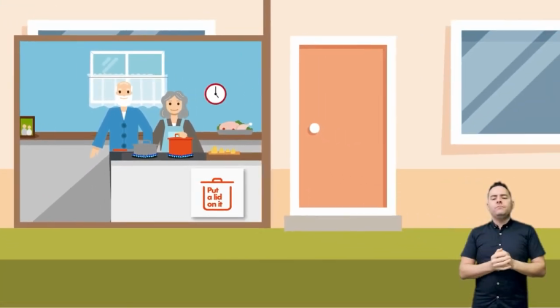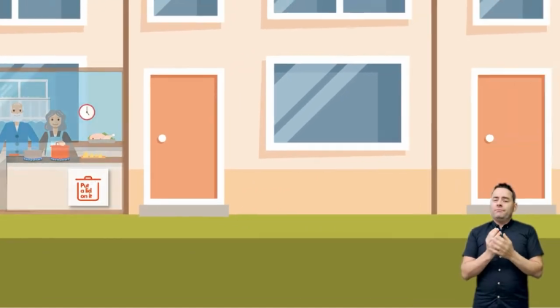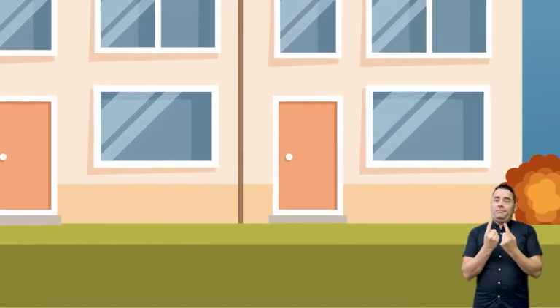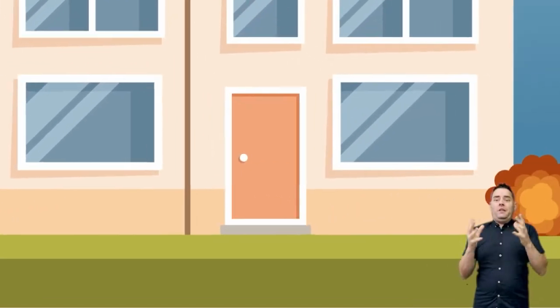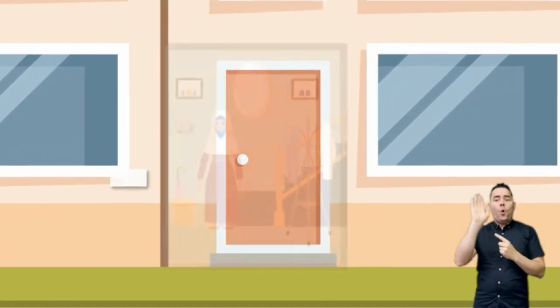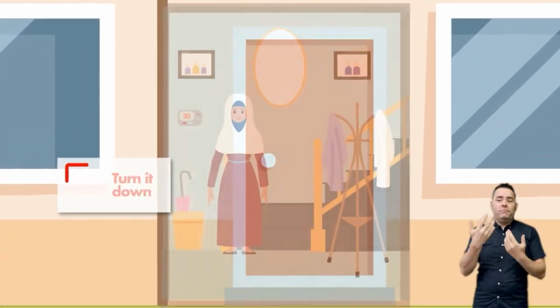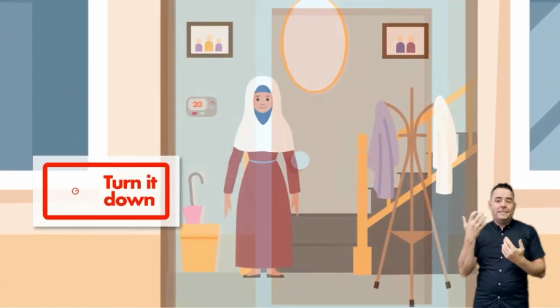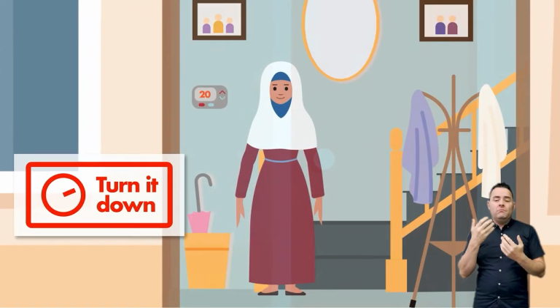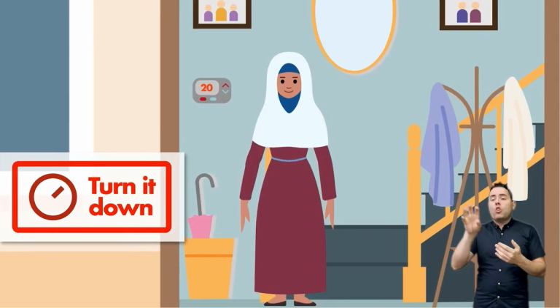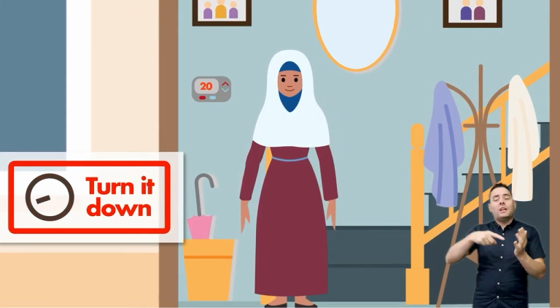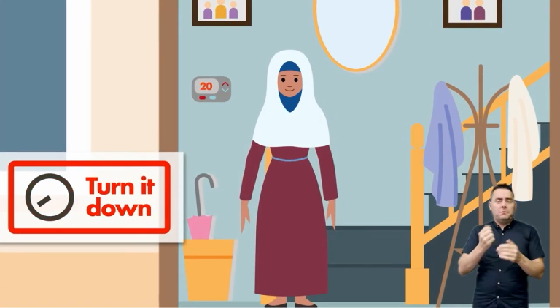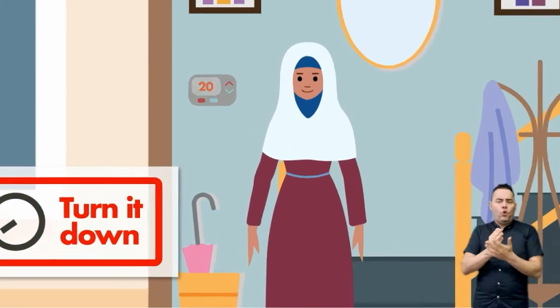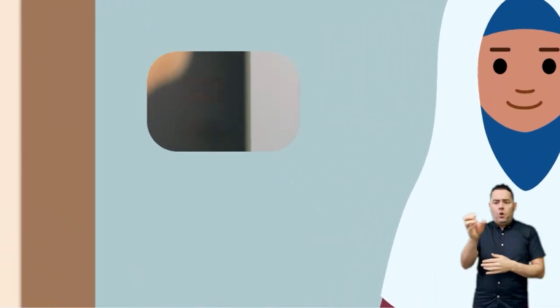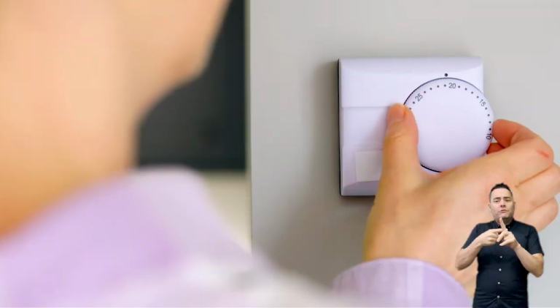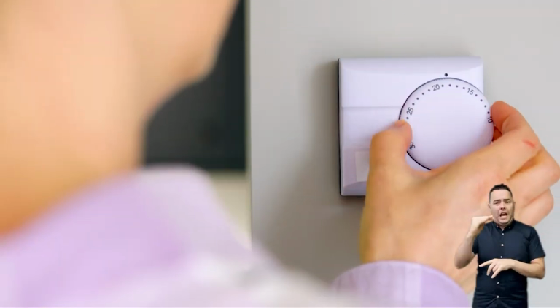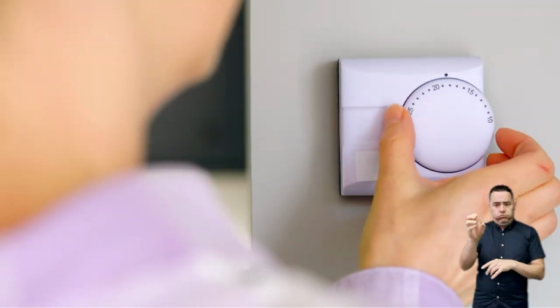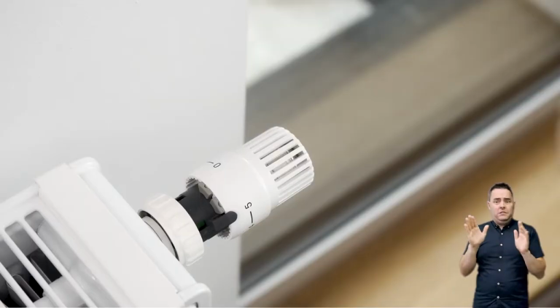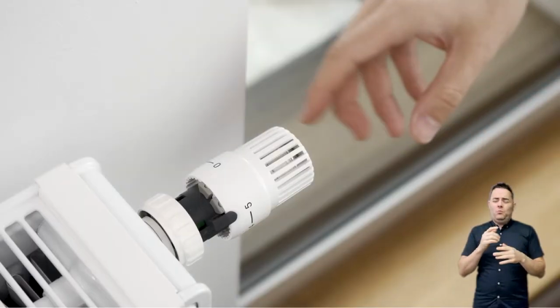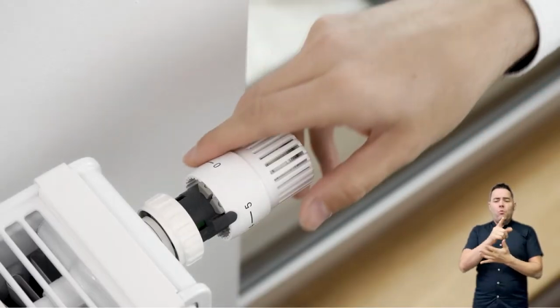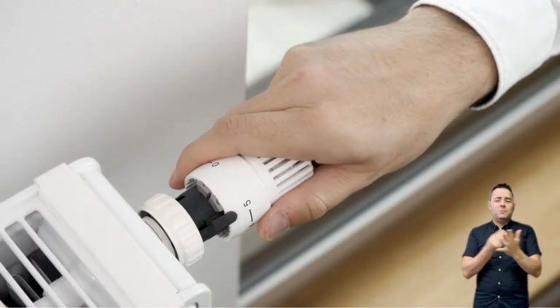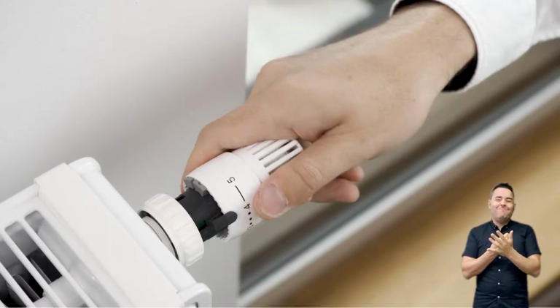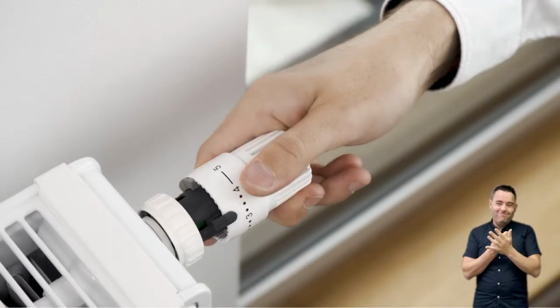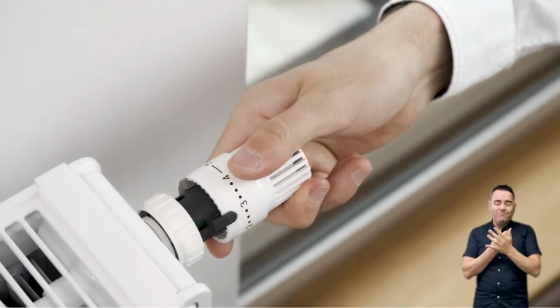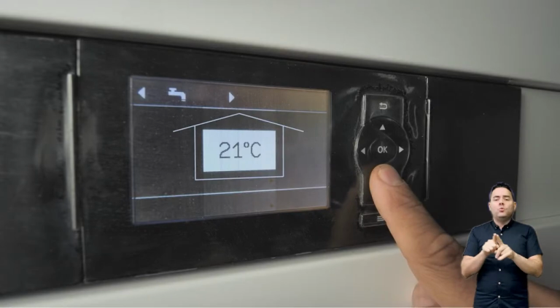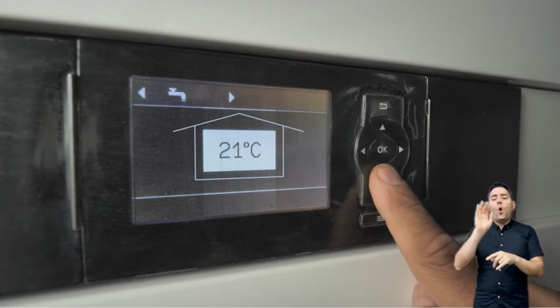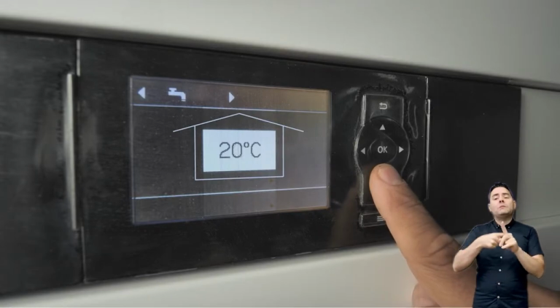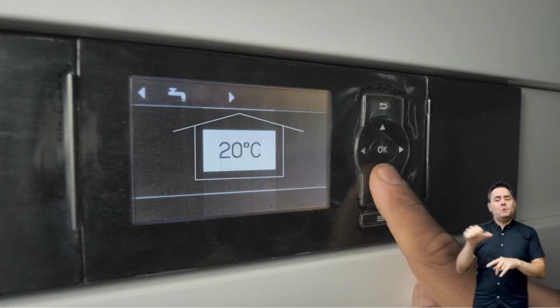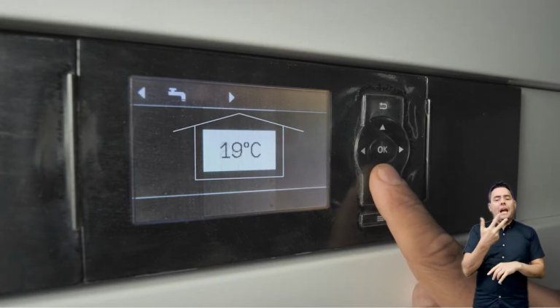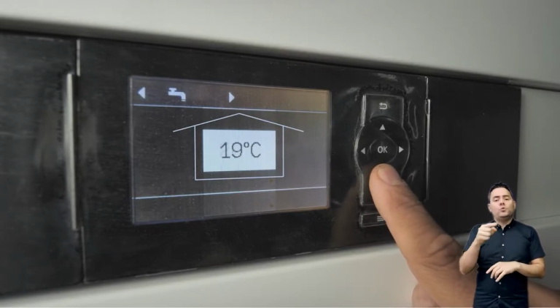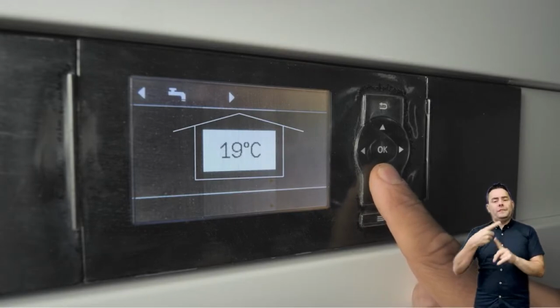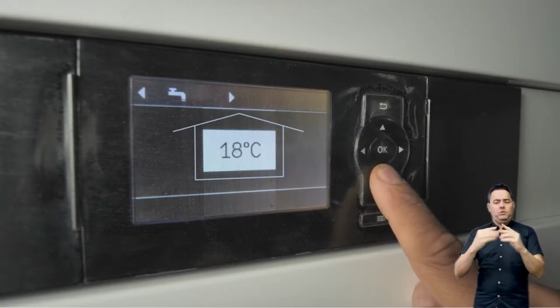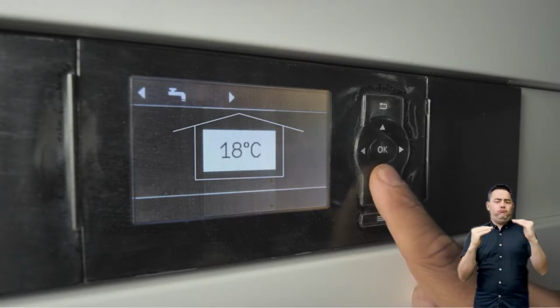A large part of your energy bill comes from heating your home. Turning down your thermostat by just one degree can make a big difference and help keep your energy costs down. To keep you safe and well, your home temperature should be set between 18 and 21 degrees.